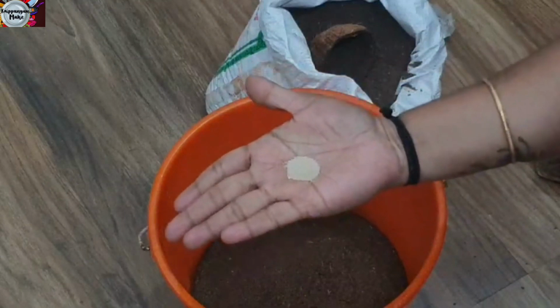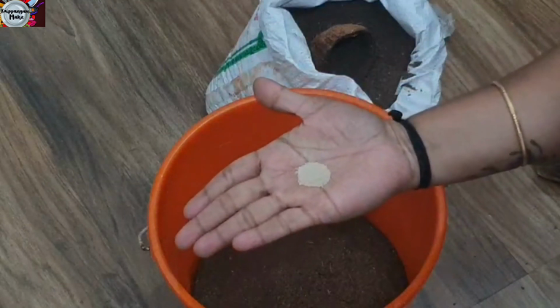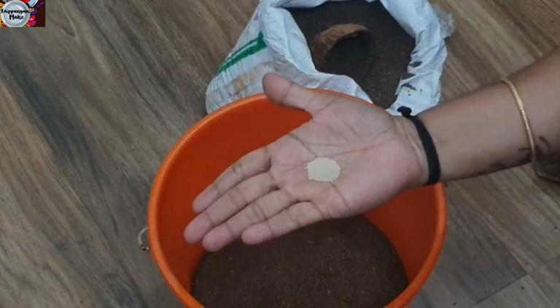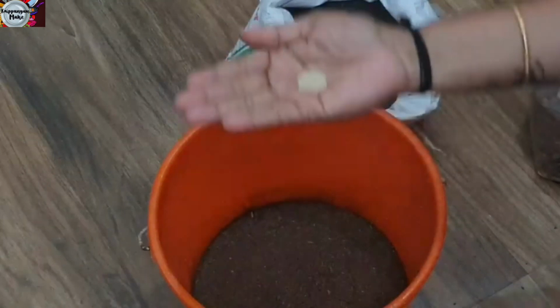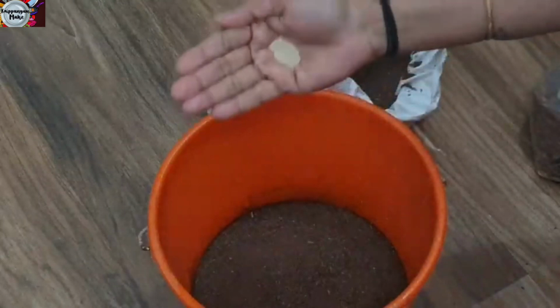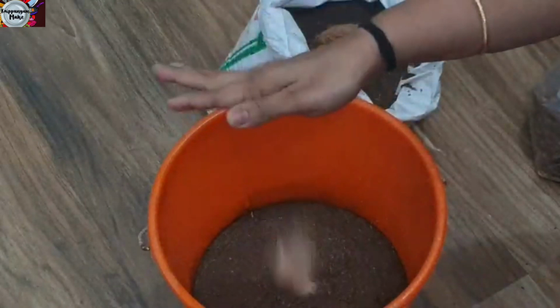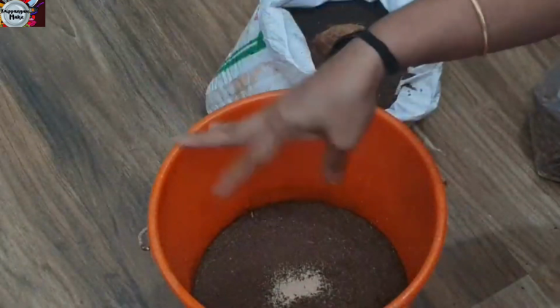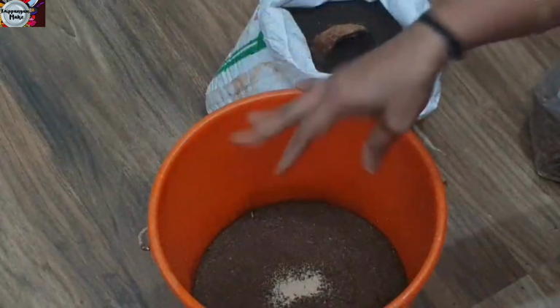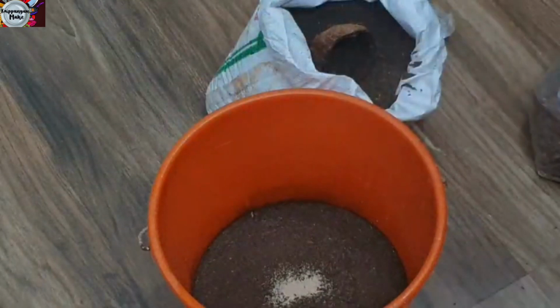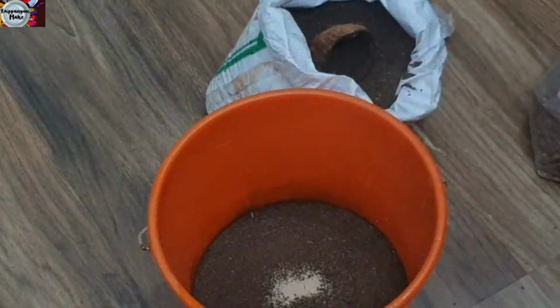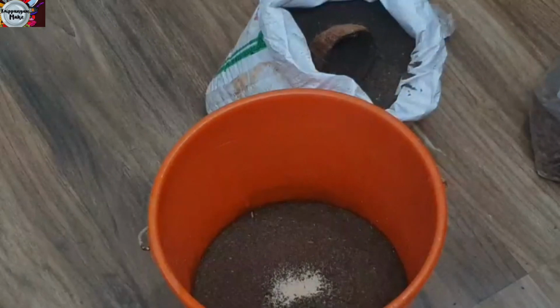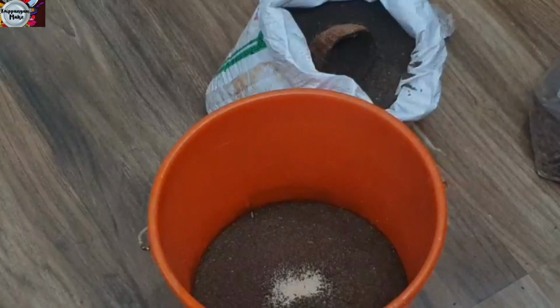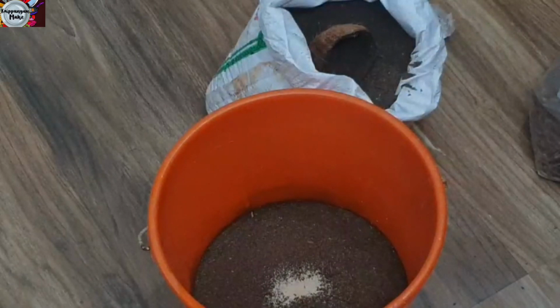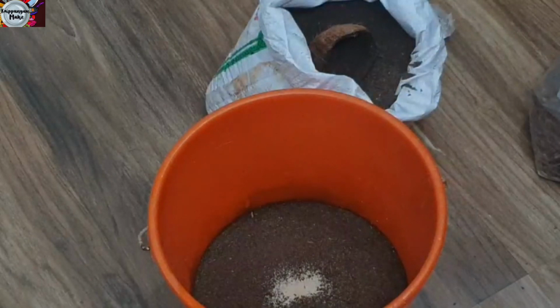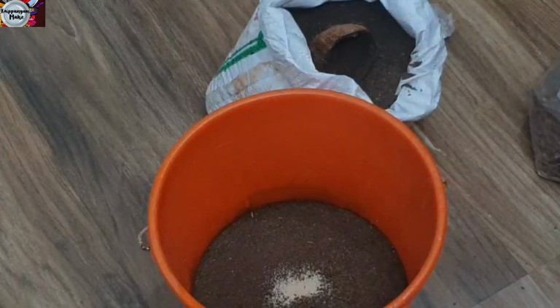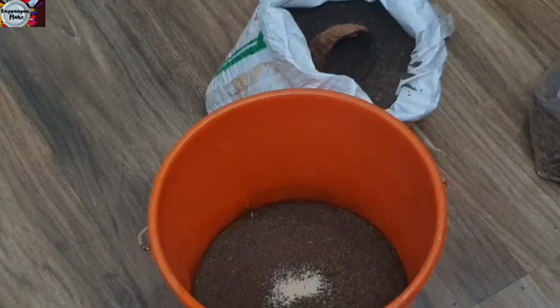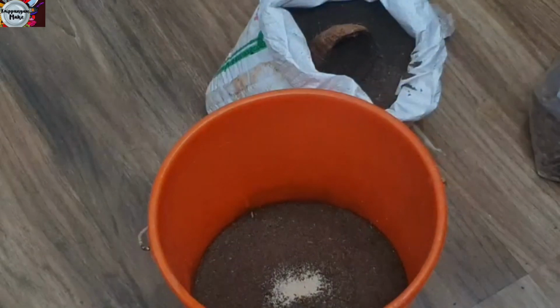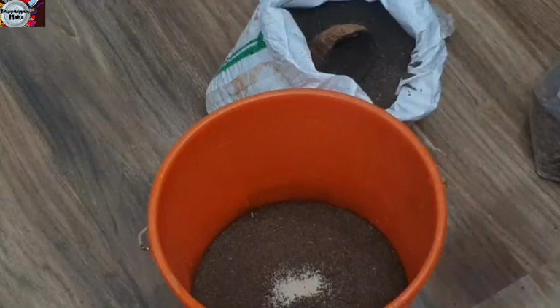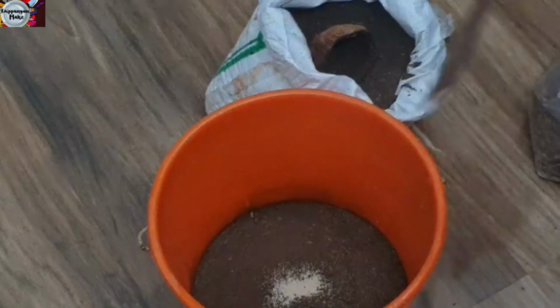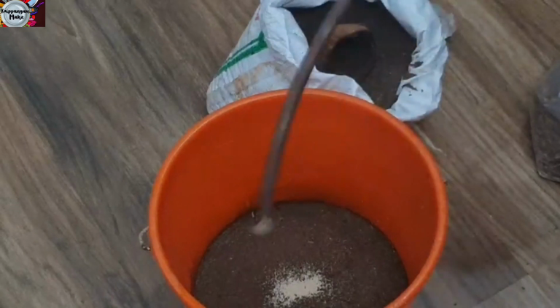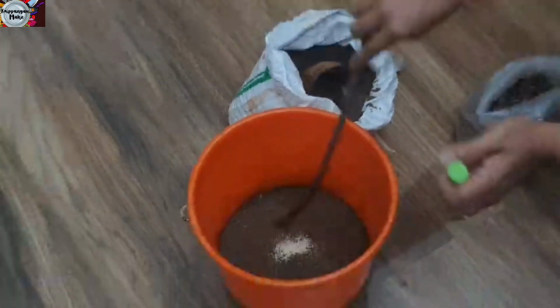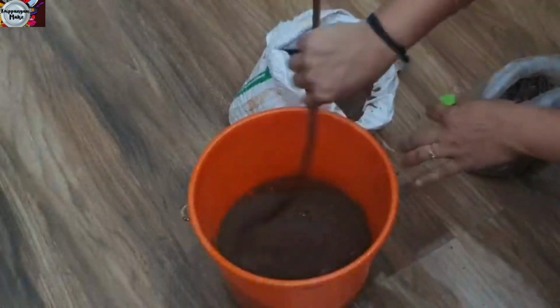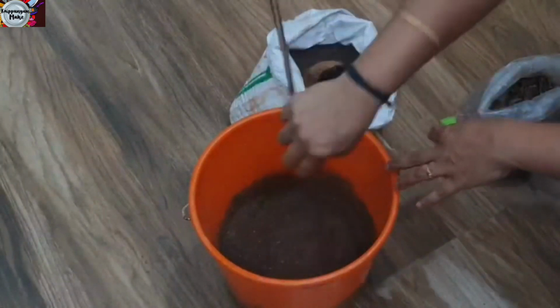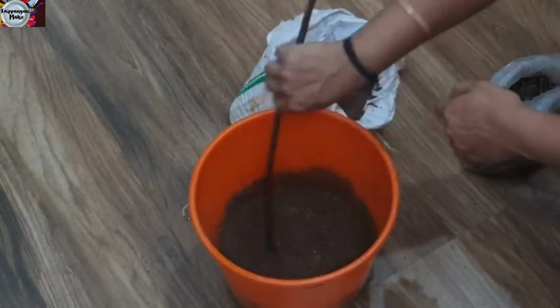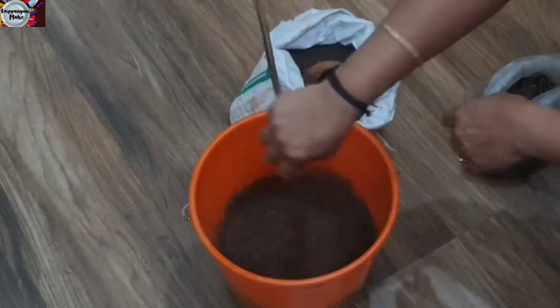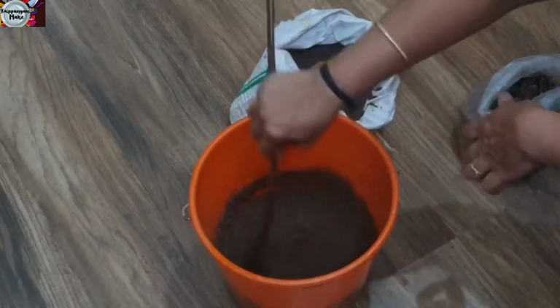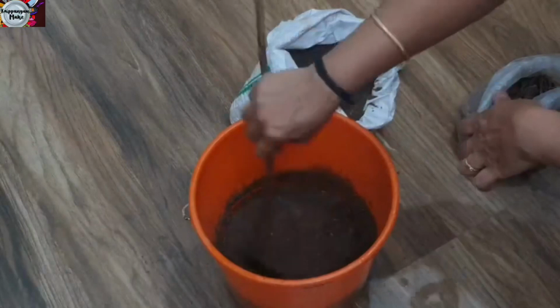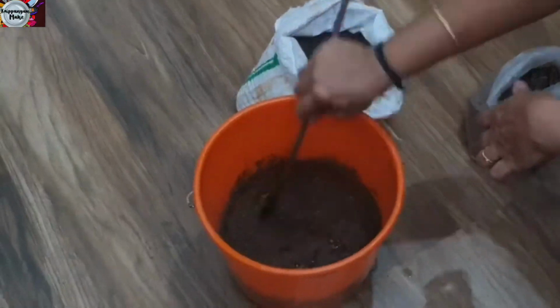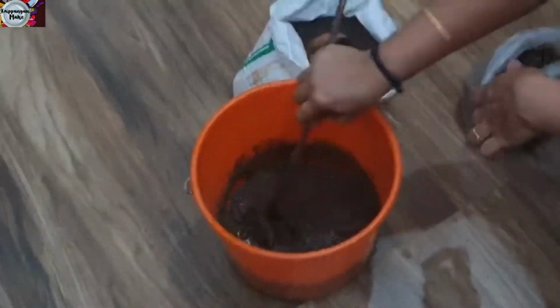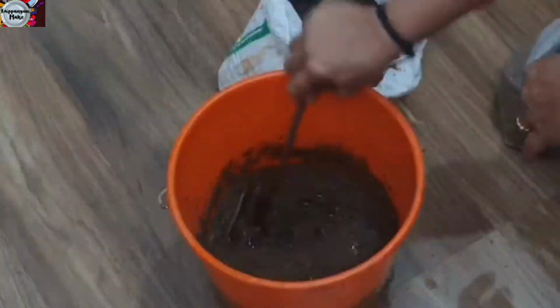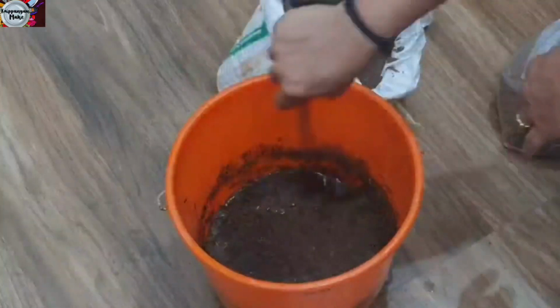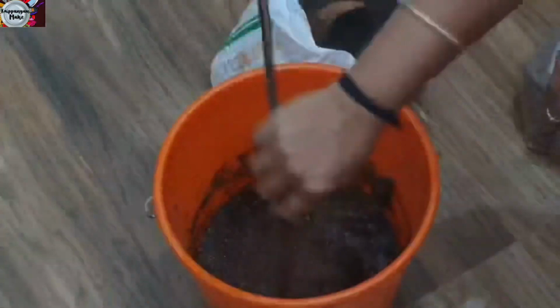Now we have to add the third ingredient to the dish. If you have a nice yeast, you can mix it. This is step 3 — we can mix it.